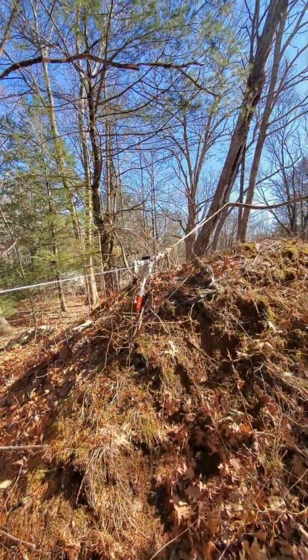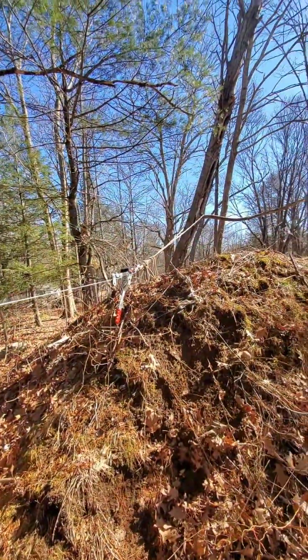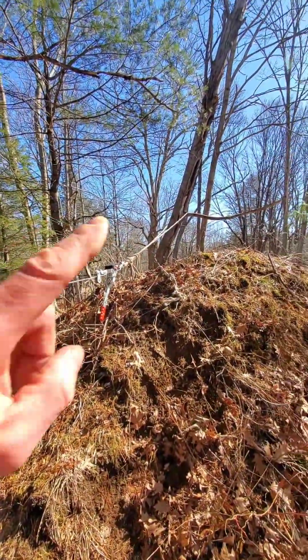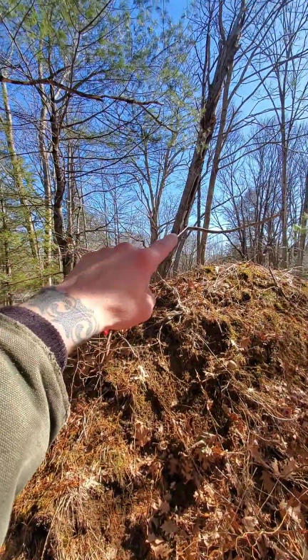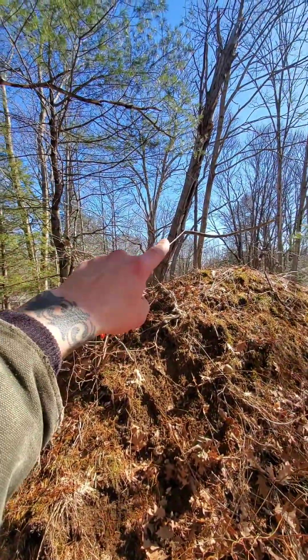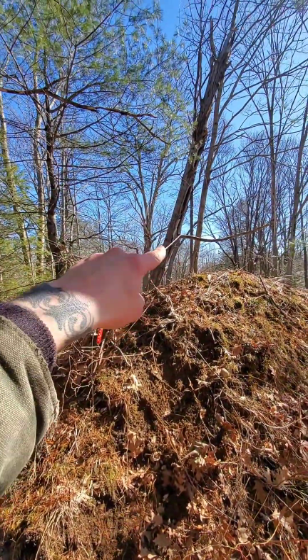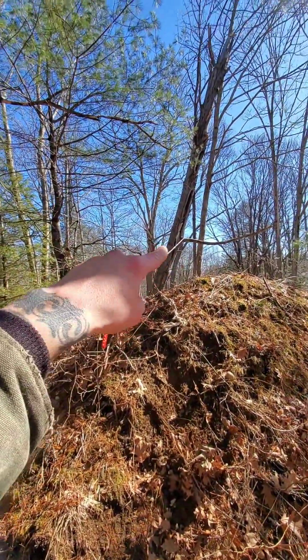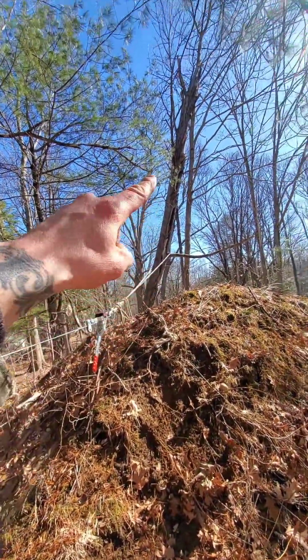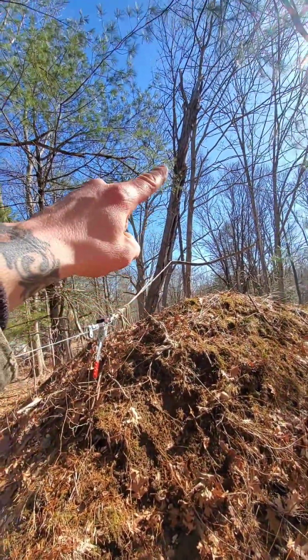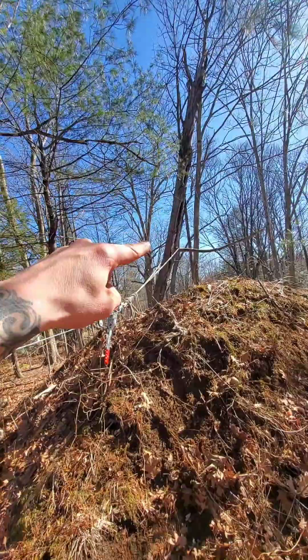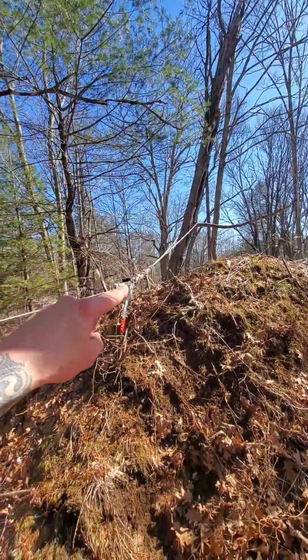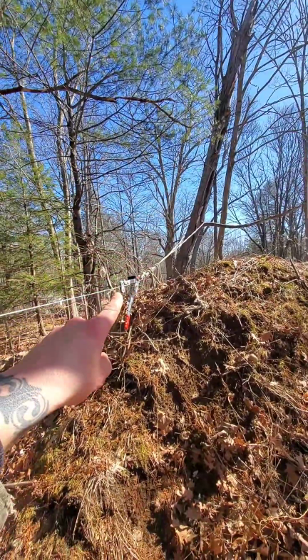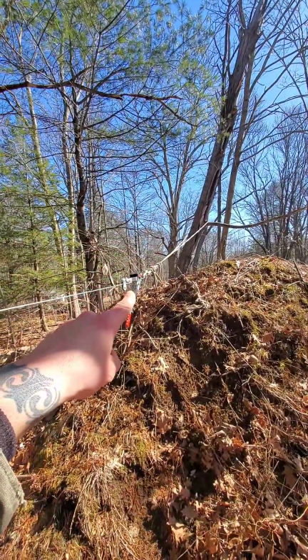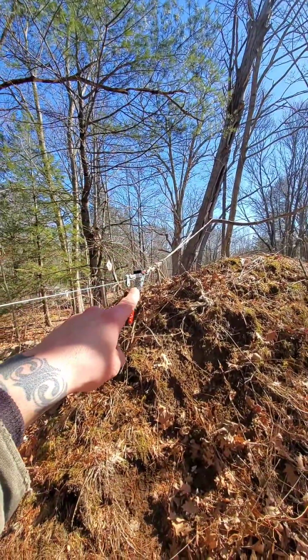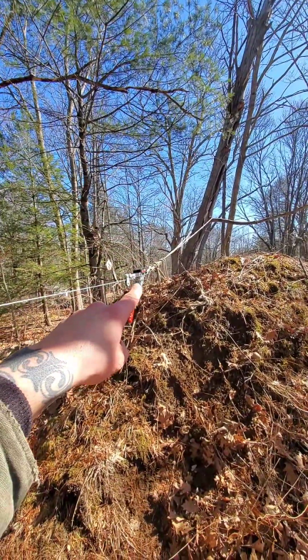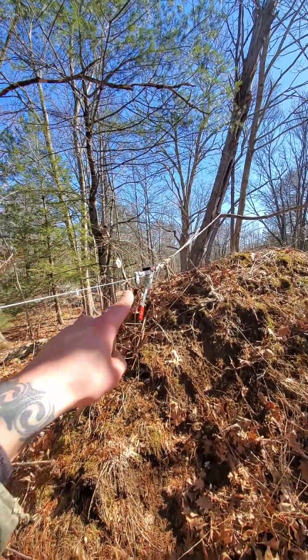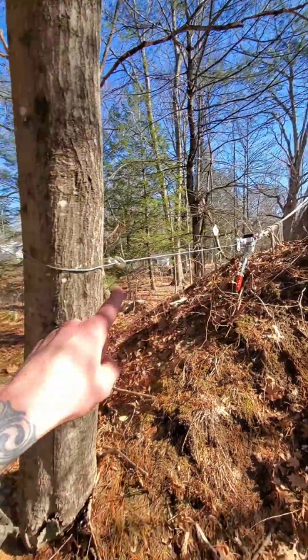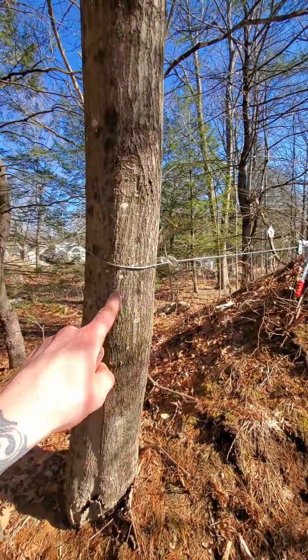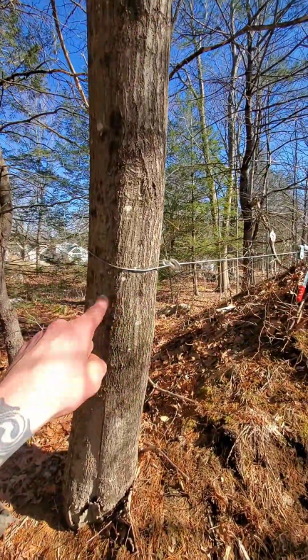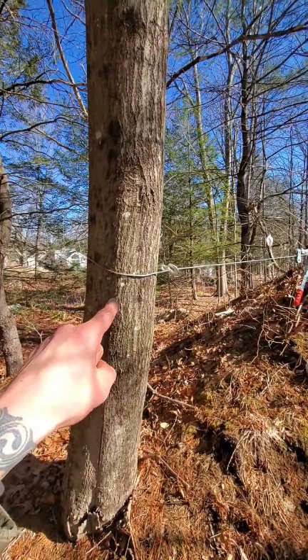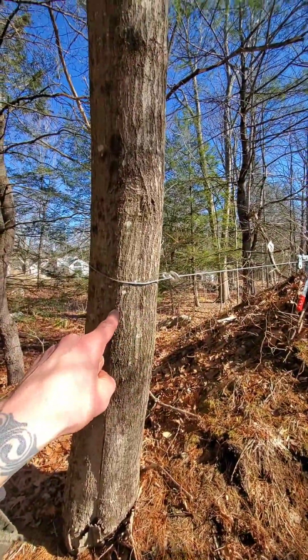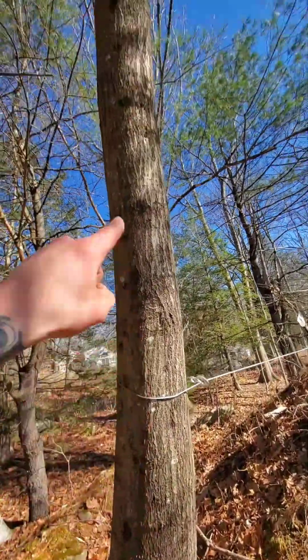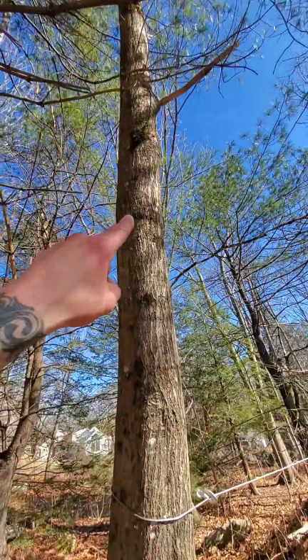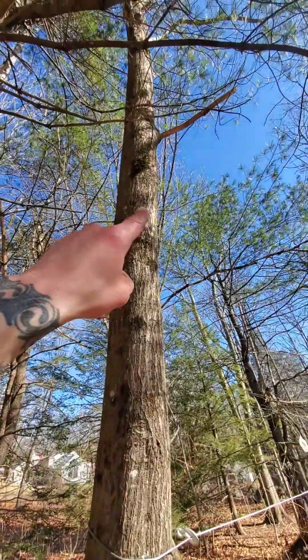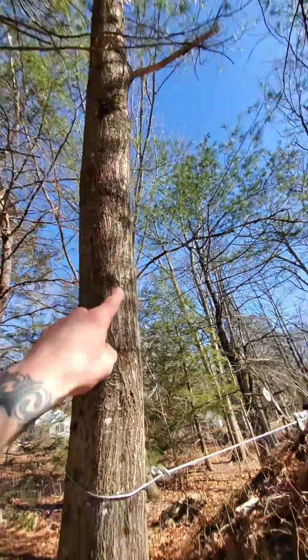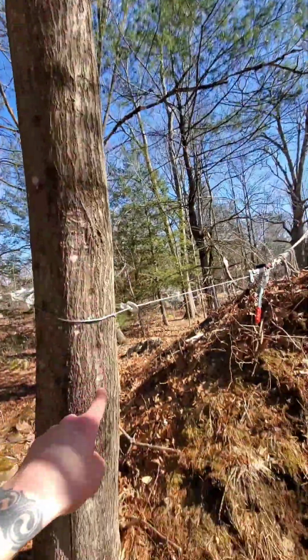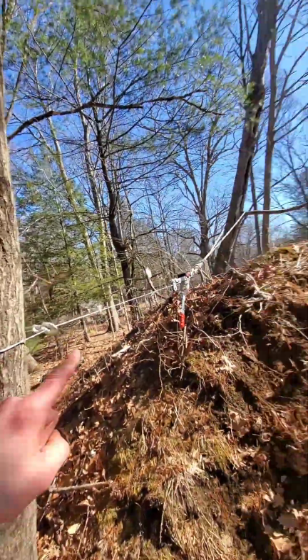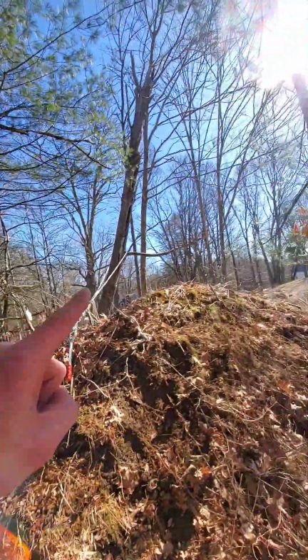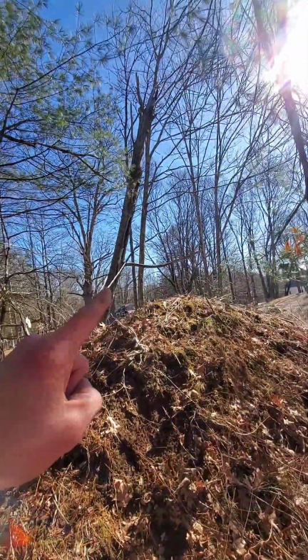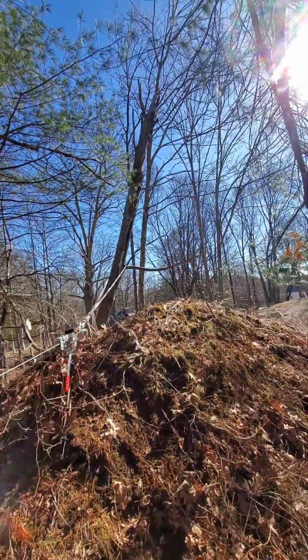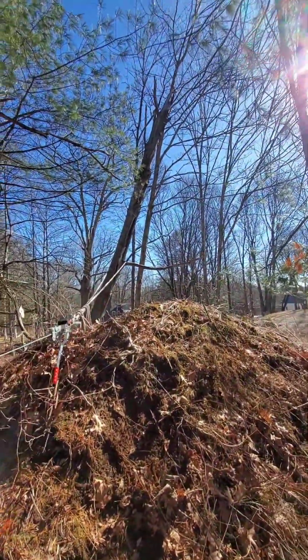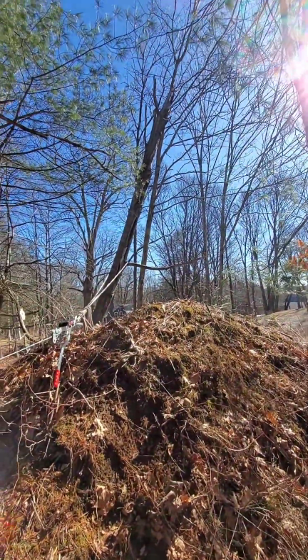Like I said: rope around the falling tree, attached to the come-along, attached to the host tree right here. So here we go, wish me luck.